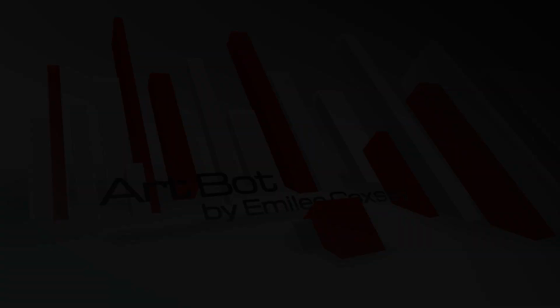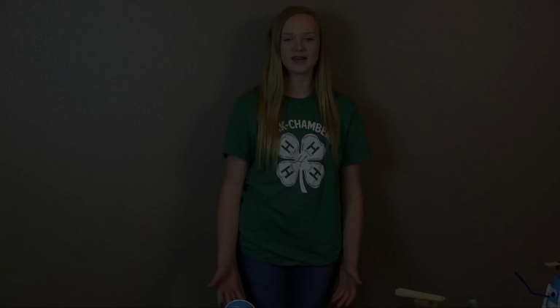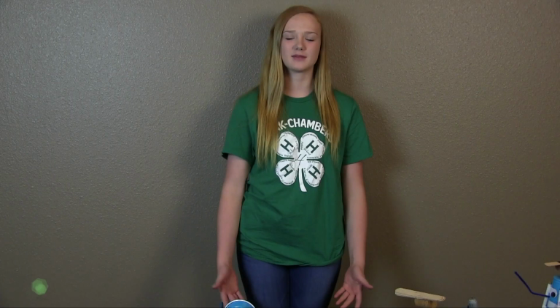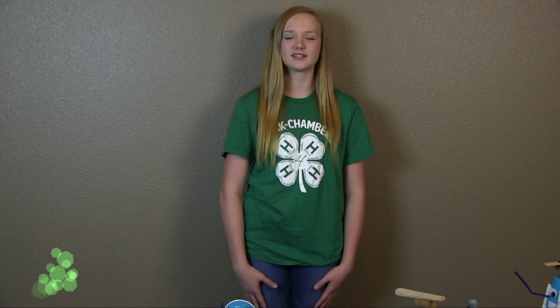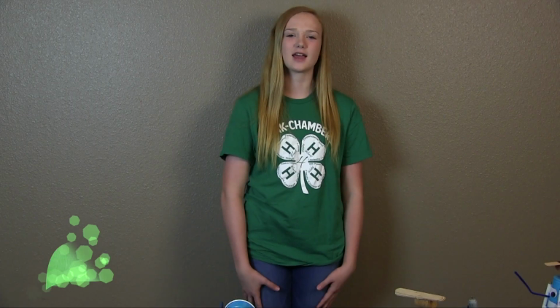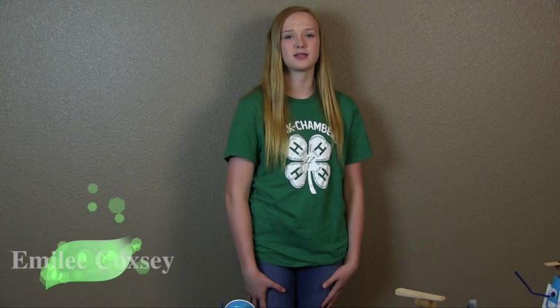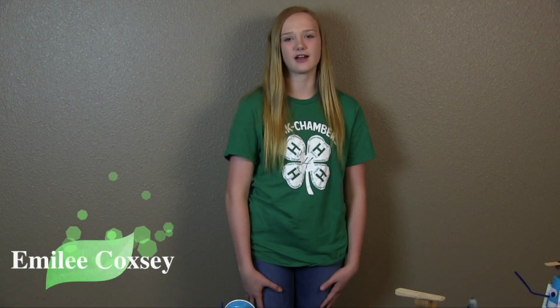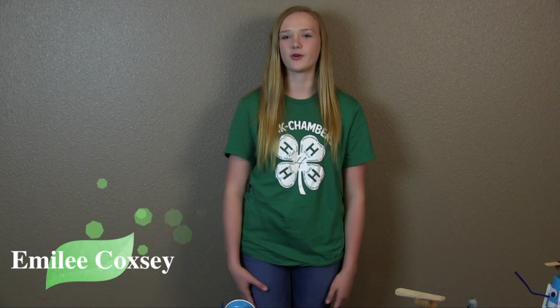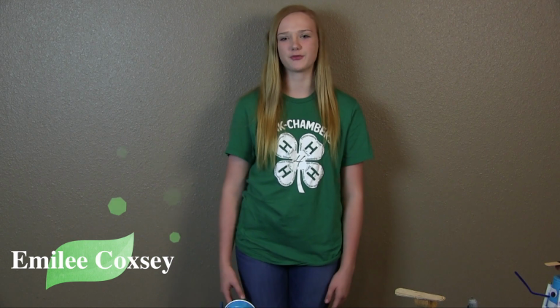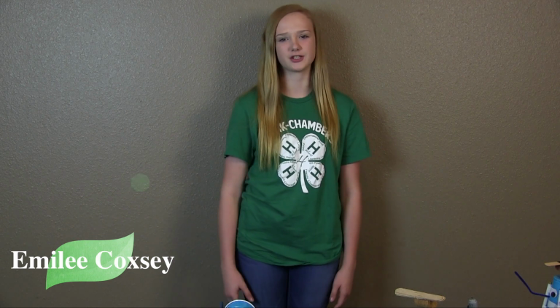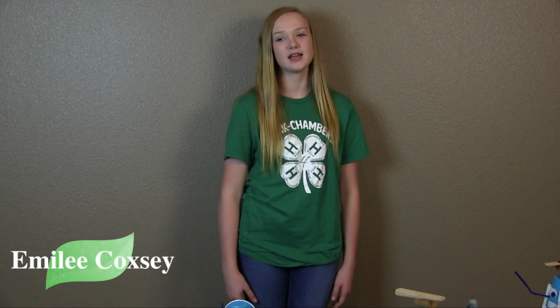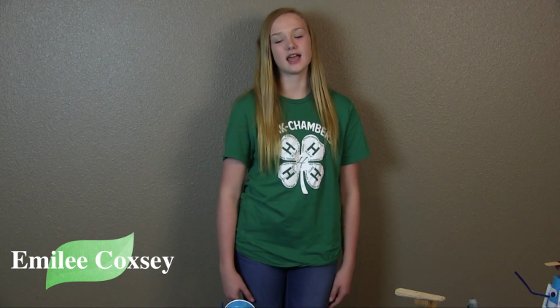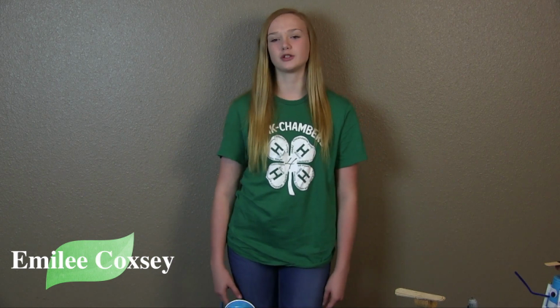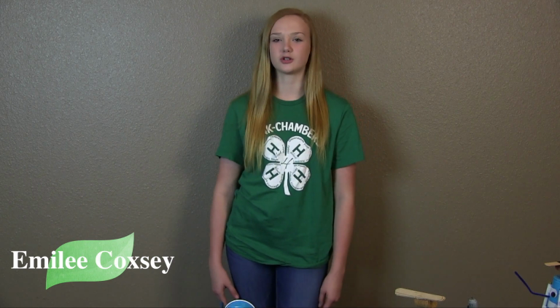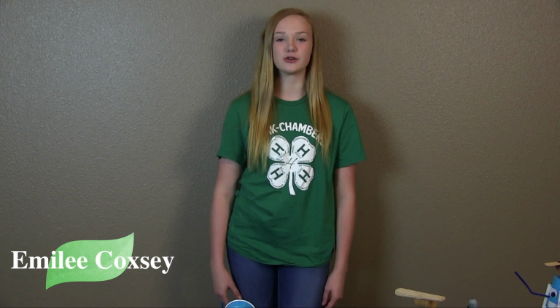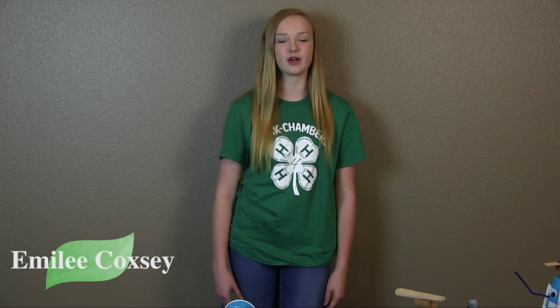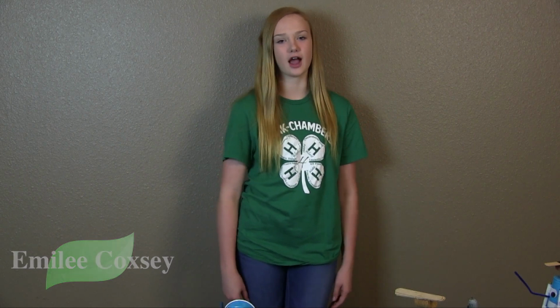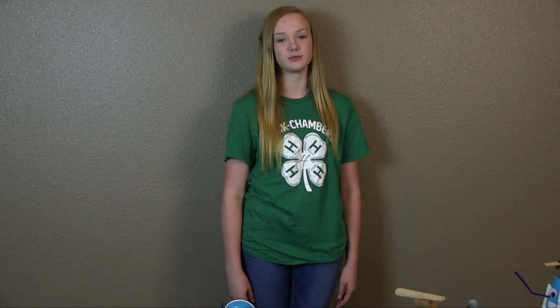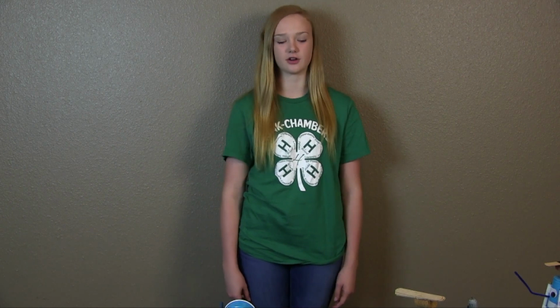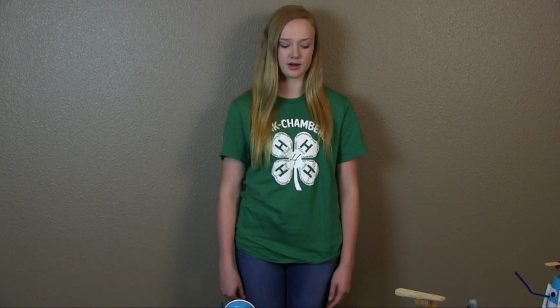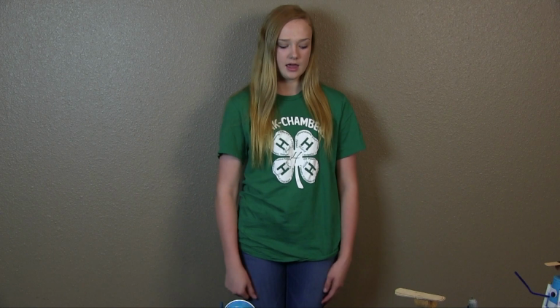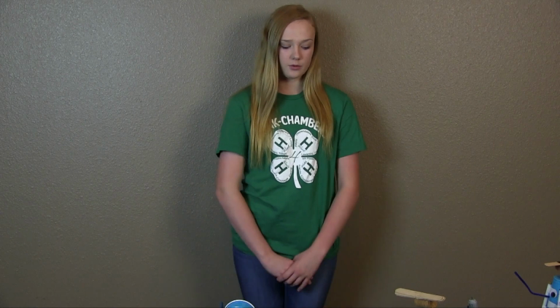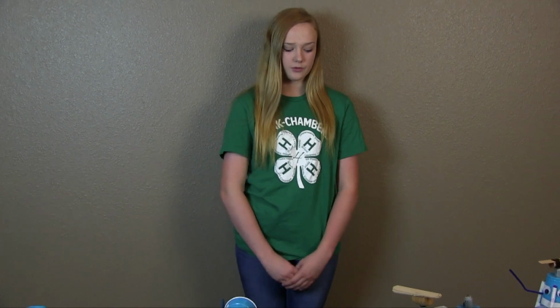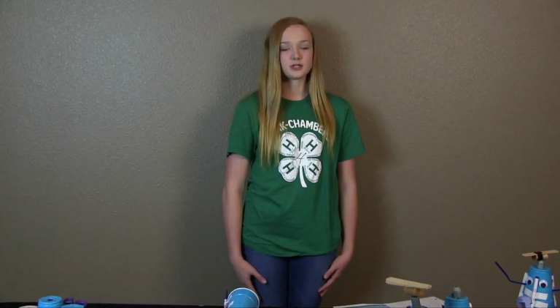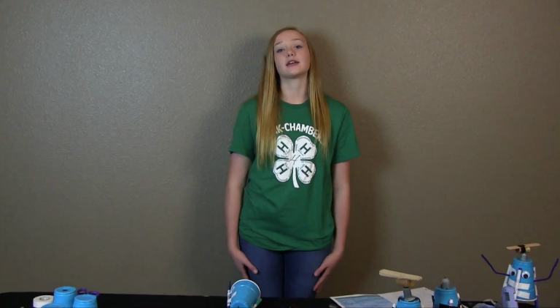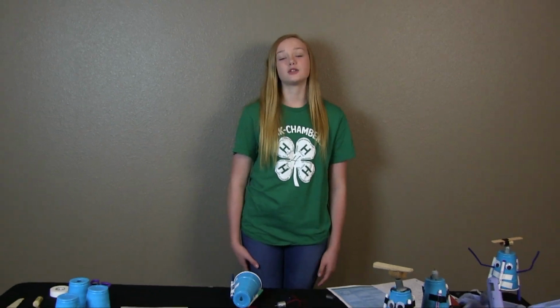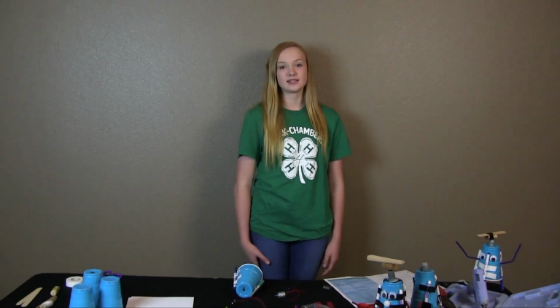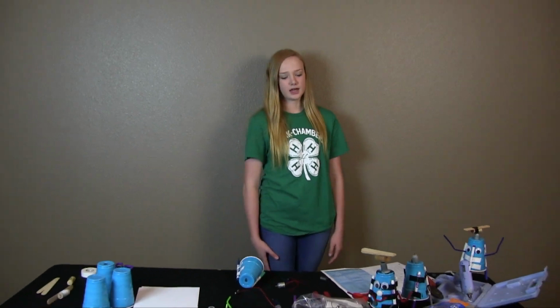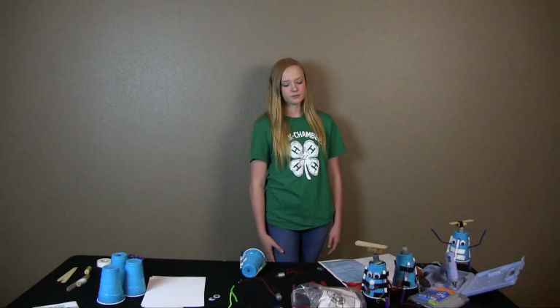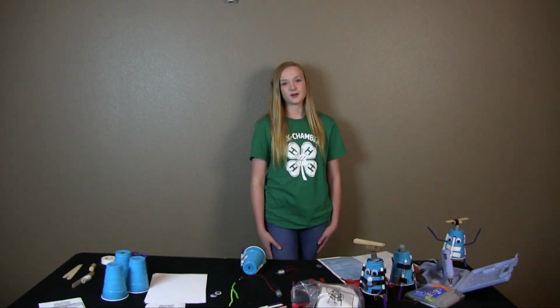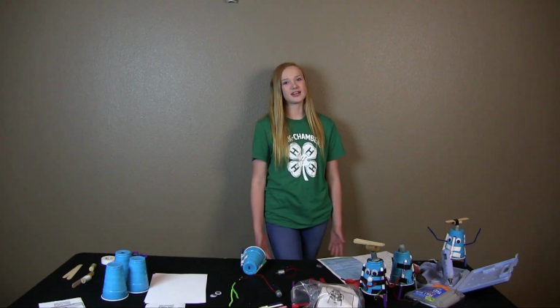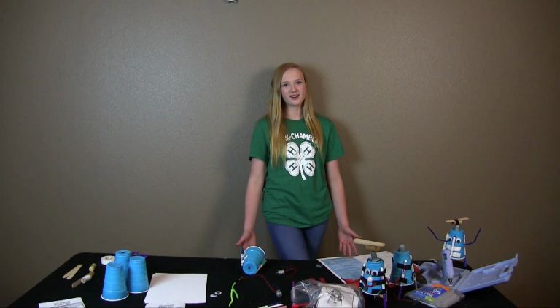Hi, my name is Emily Coxie and I'm with Pittsburgh County Oklahoma 4-H Club. Today I'm going to do an instructional video over how to build an art bot for the 4-H Inspire Kids to Do Activity Guide. So we're going to get started.